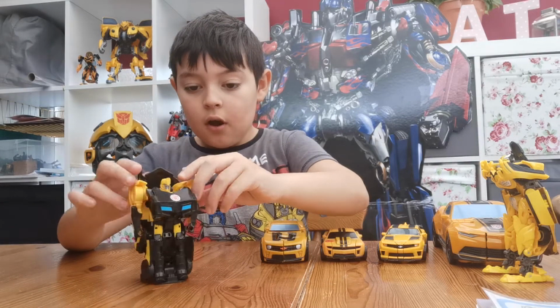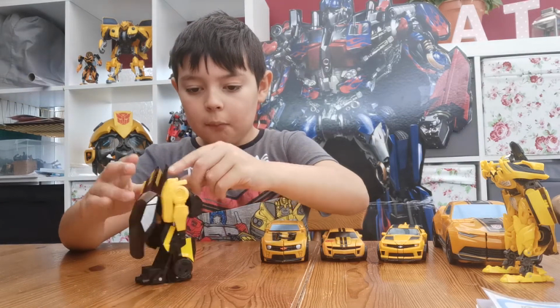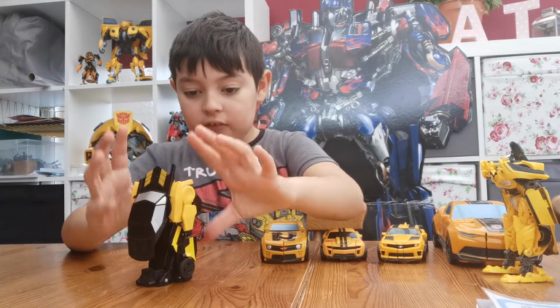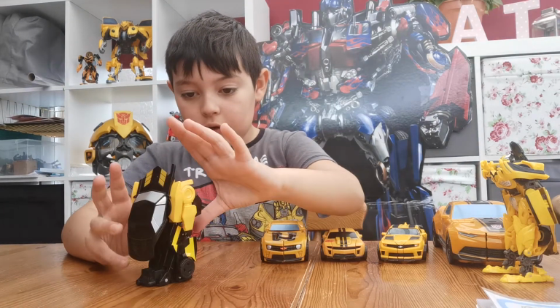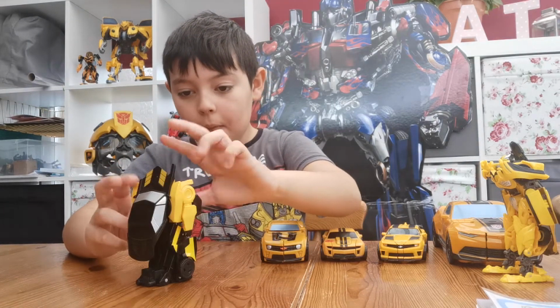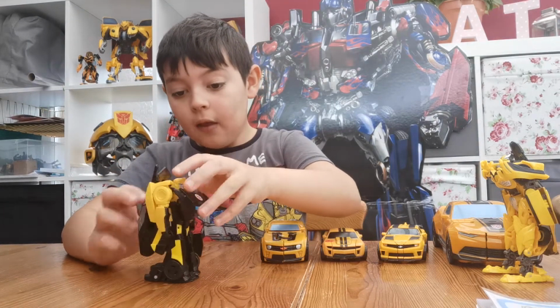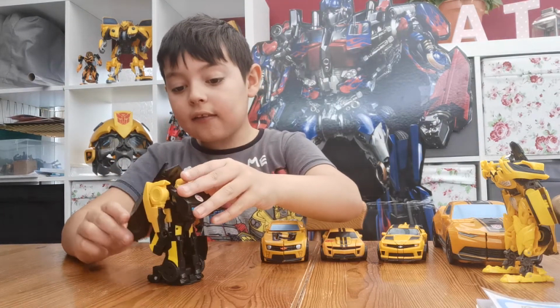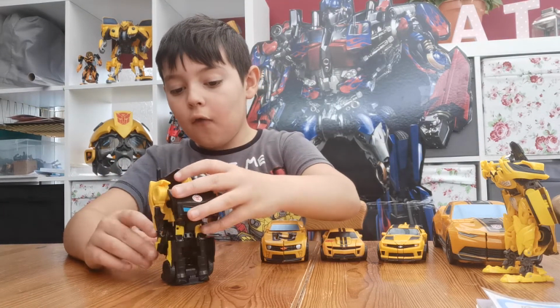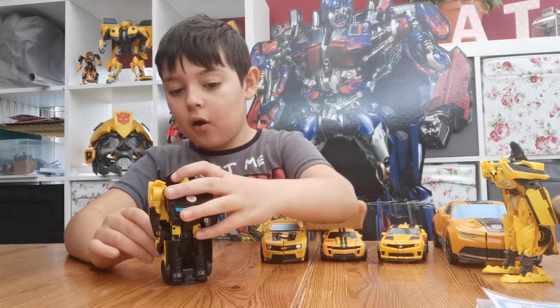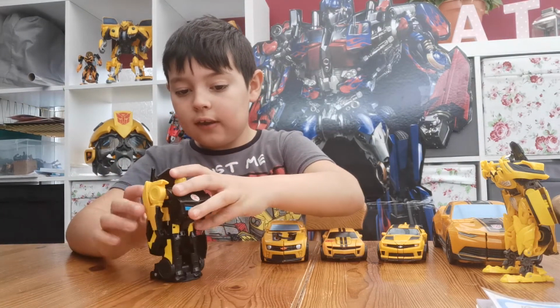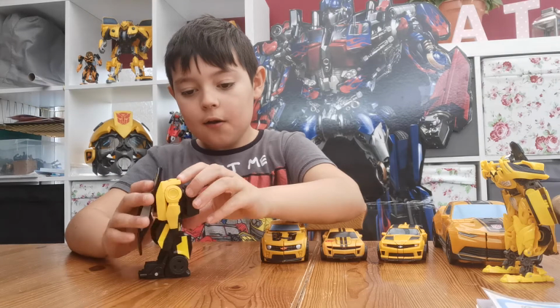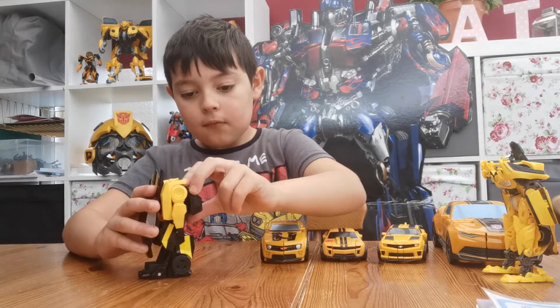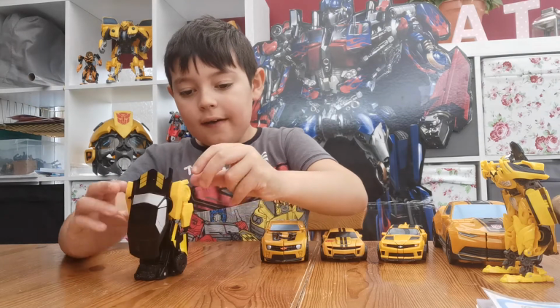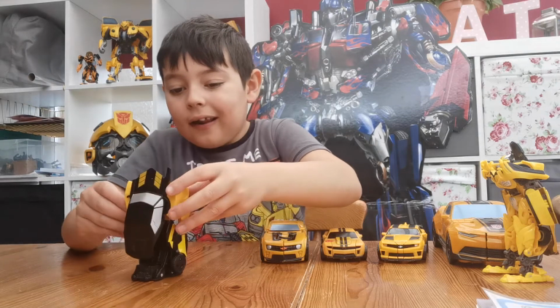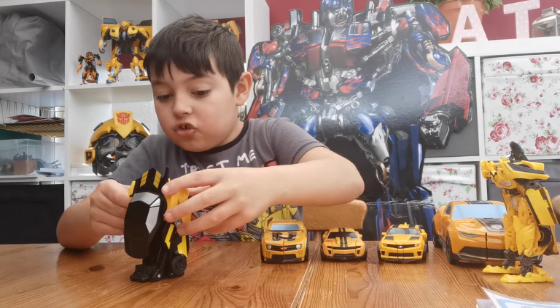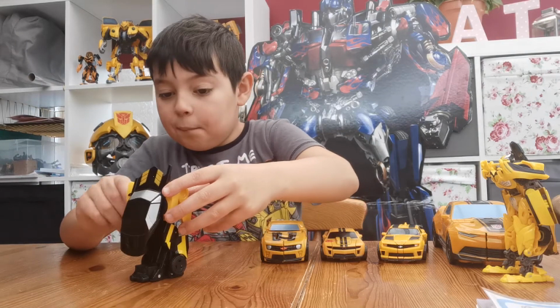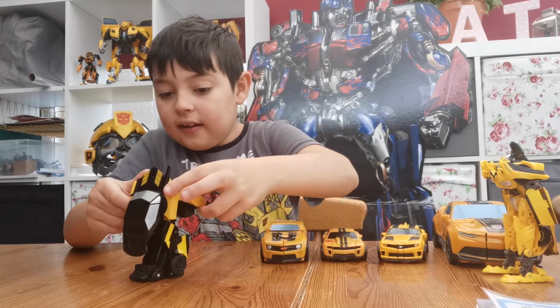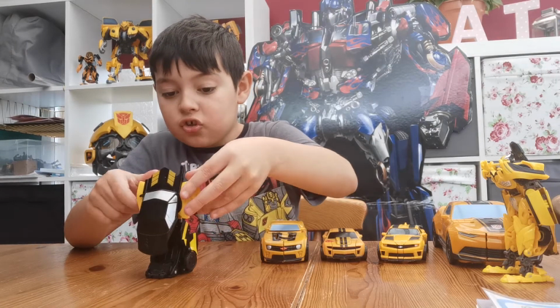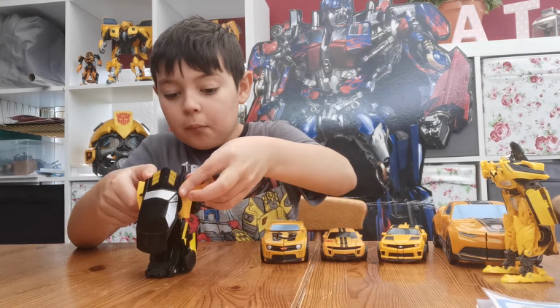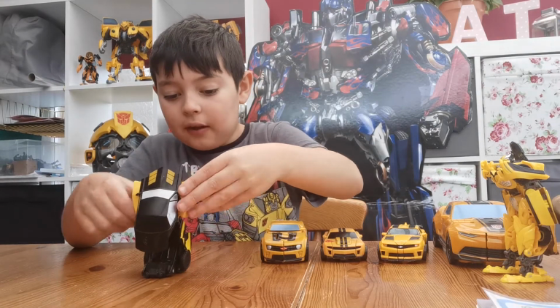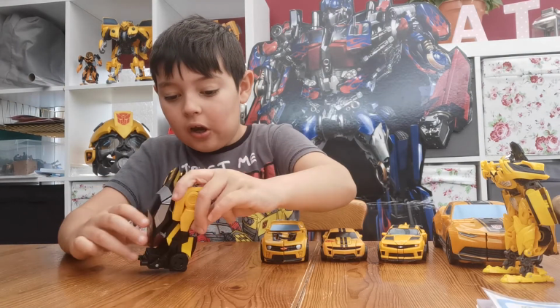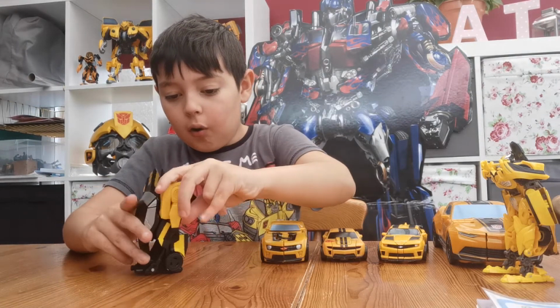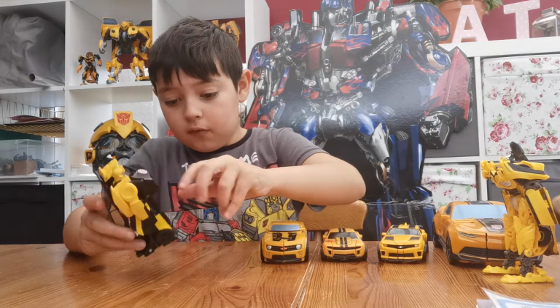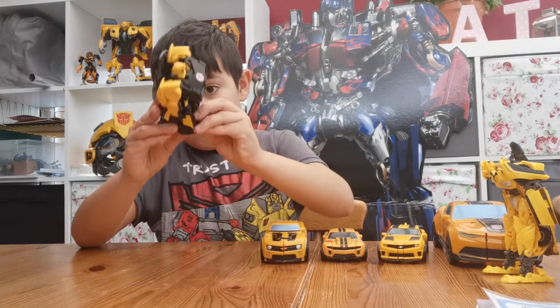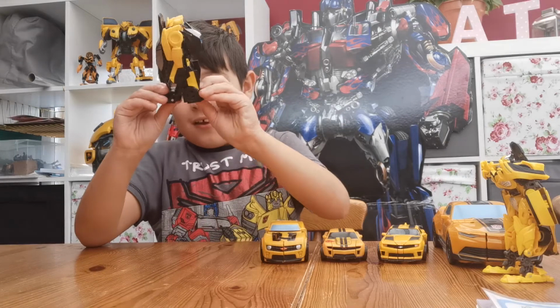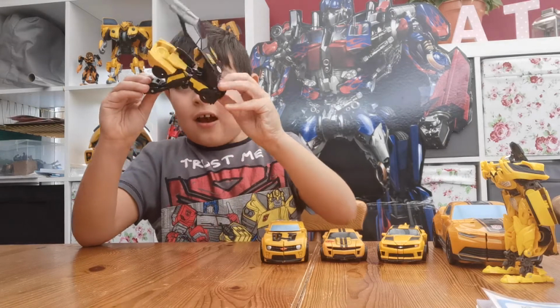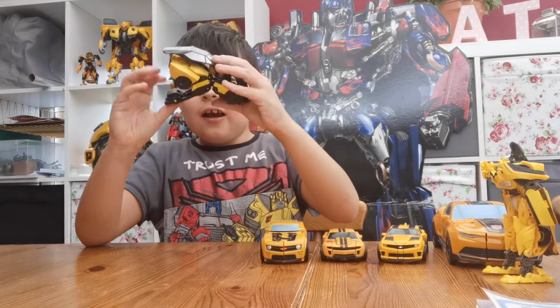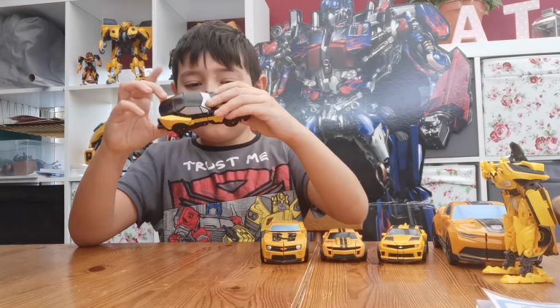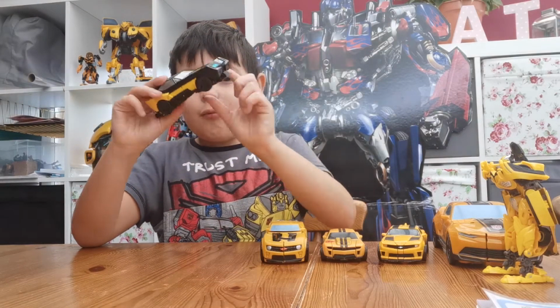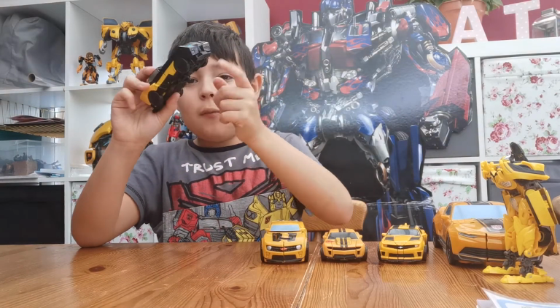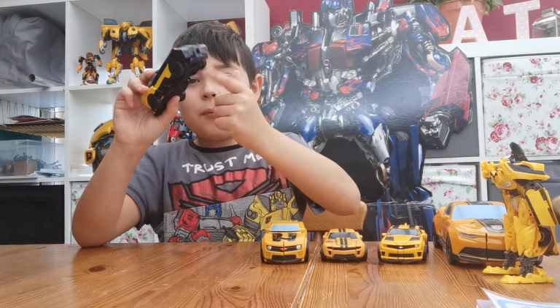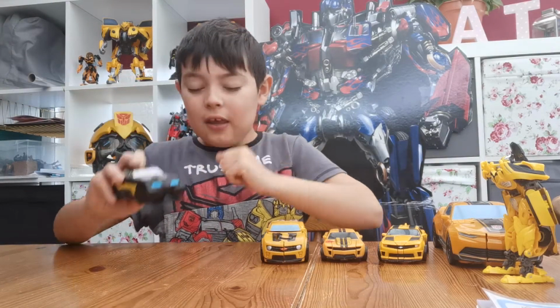Not much to say about the robot. I like the overcoat right here. I like the chest plate. Nice shoulder movement in the arms, and a nice wheel movement here.